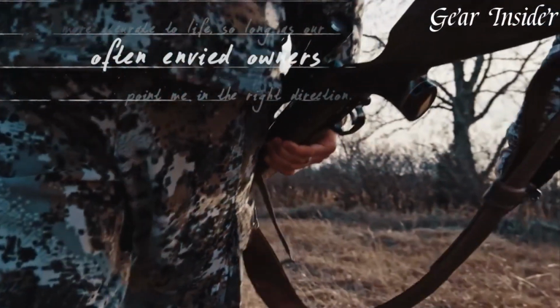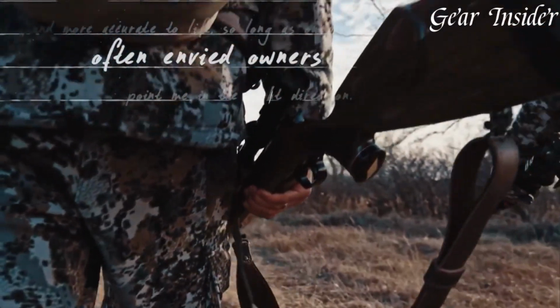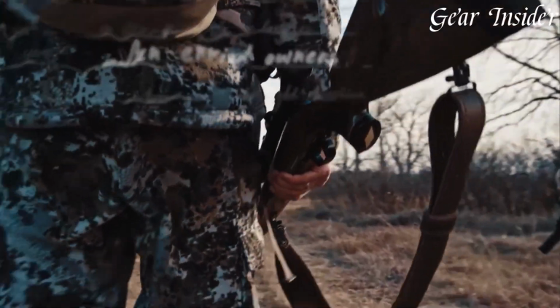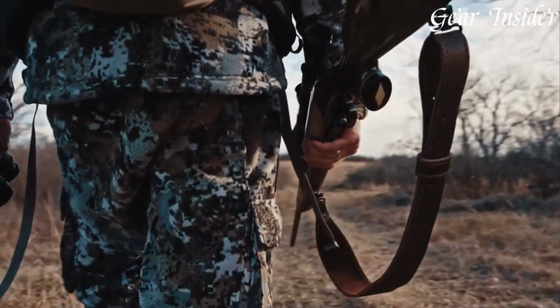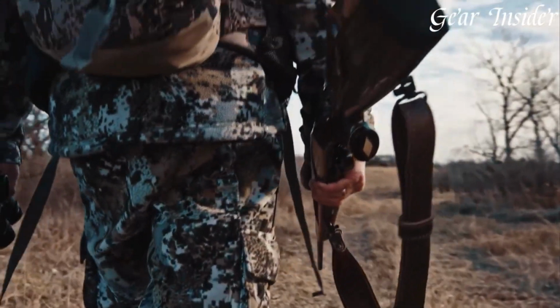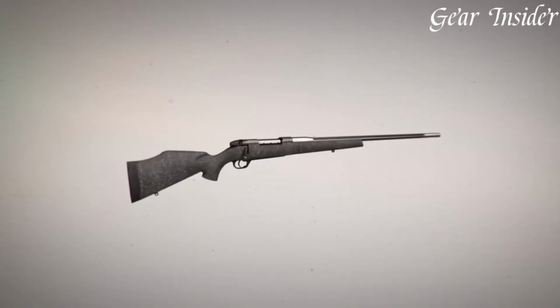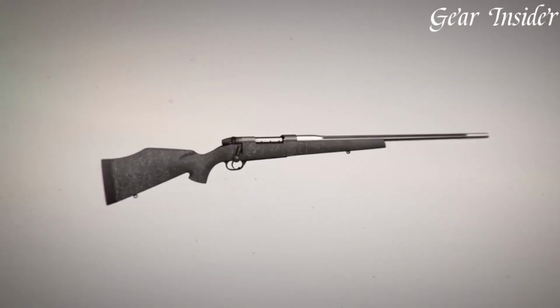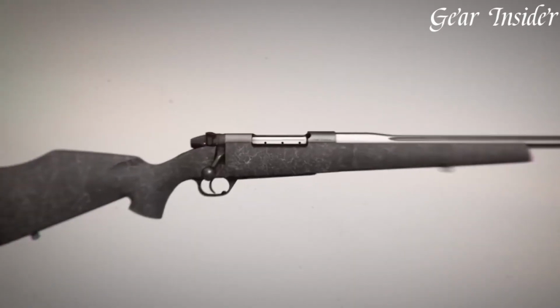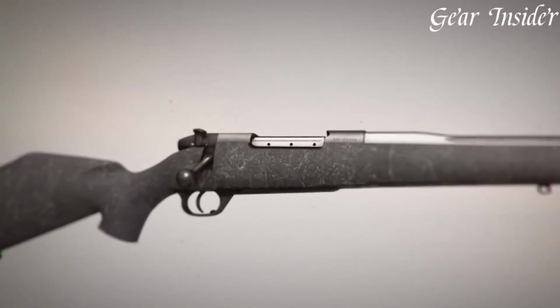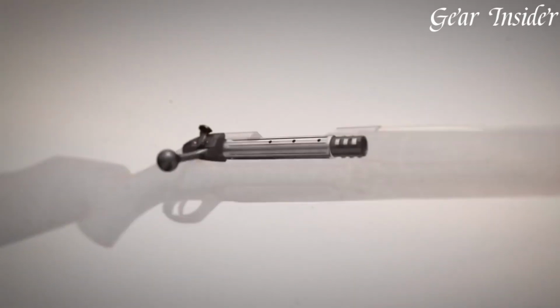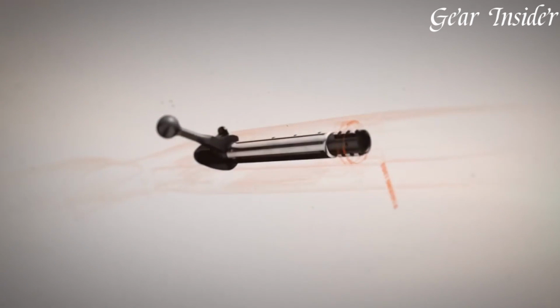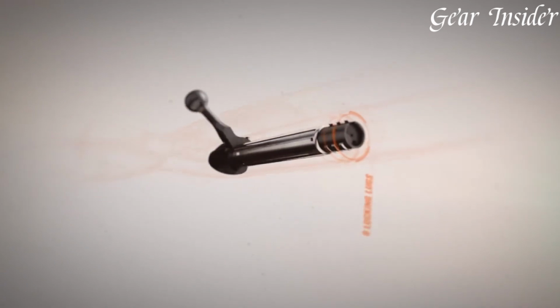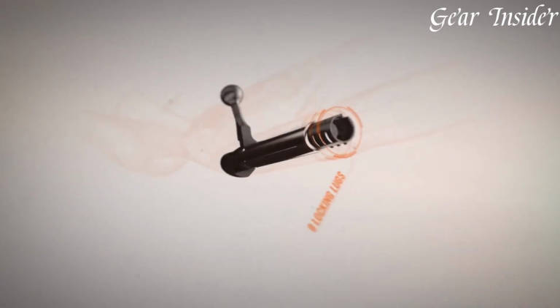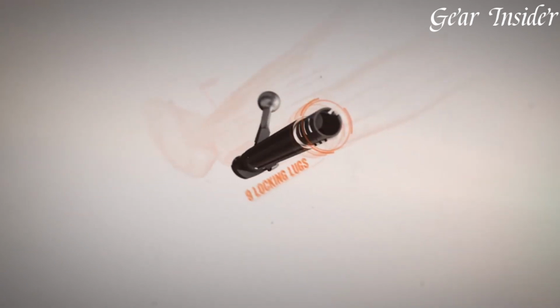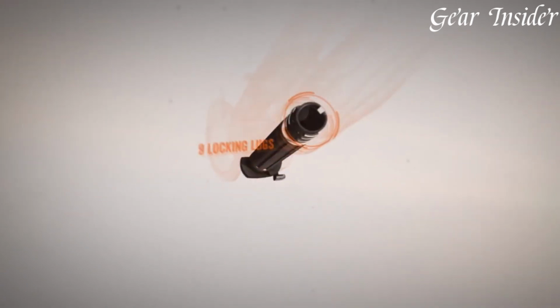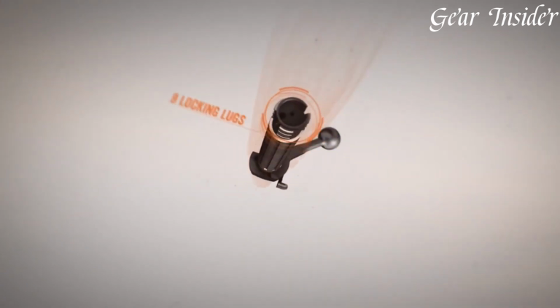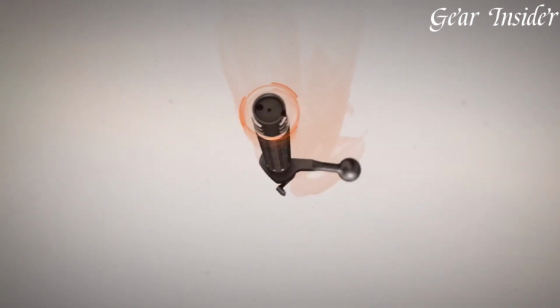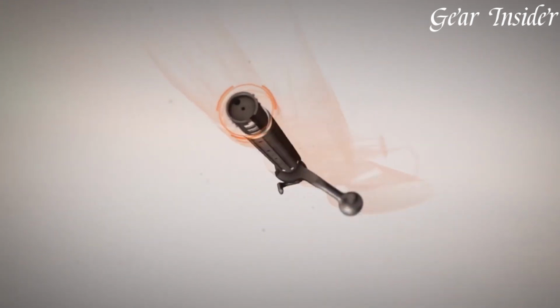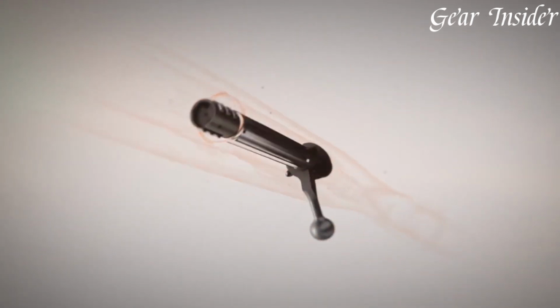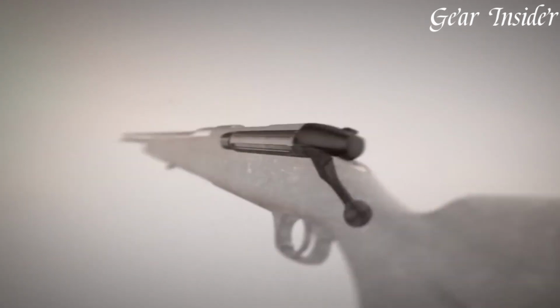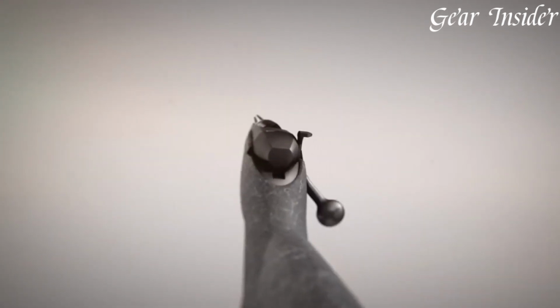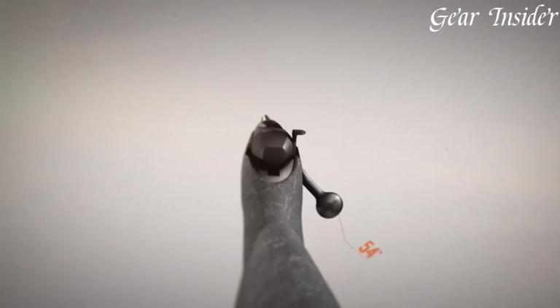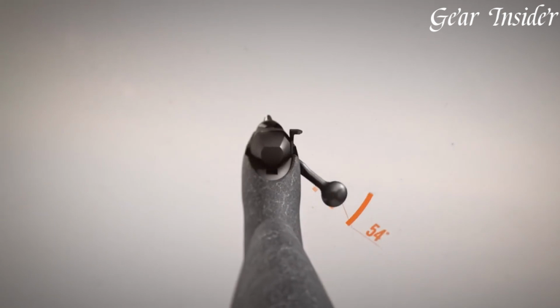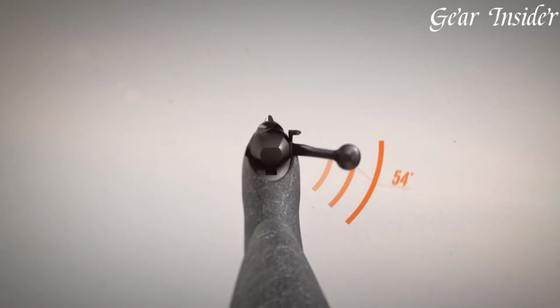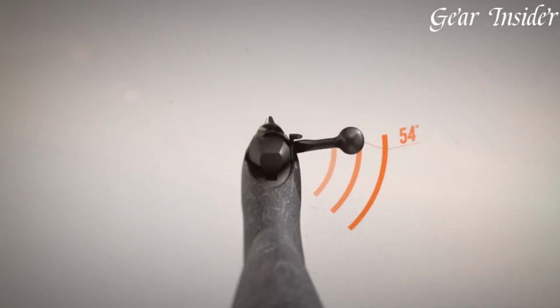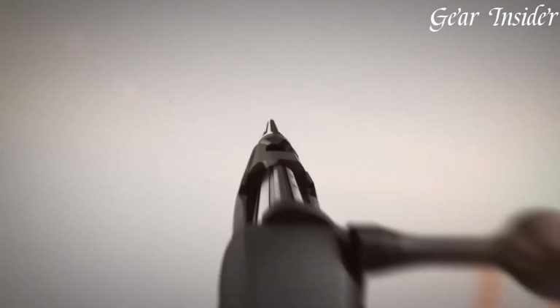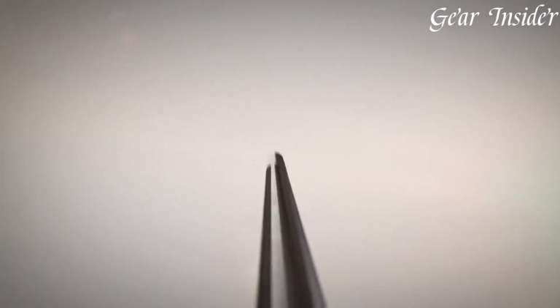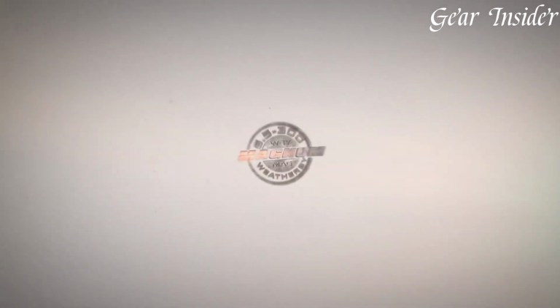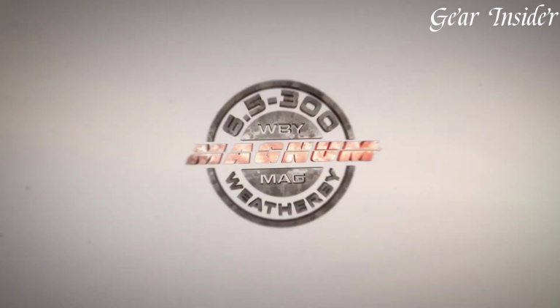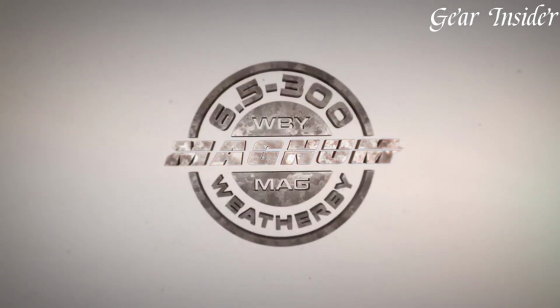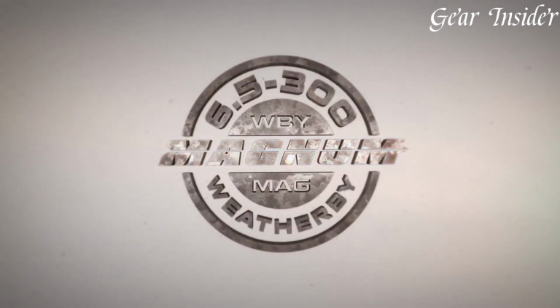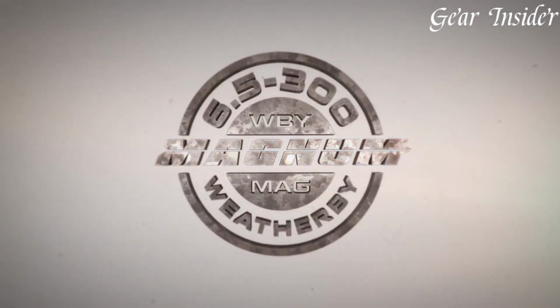Its cold hammer-forged barrel guarantees precision and durability. The Monte Carlo-style composite or handcrafted wood stock provides a solid and comfortable platform, while the adjustable trigger allows for a customized pull weight.